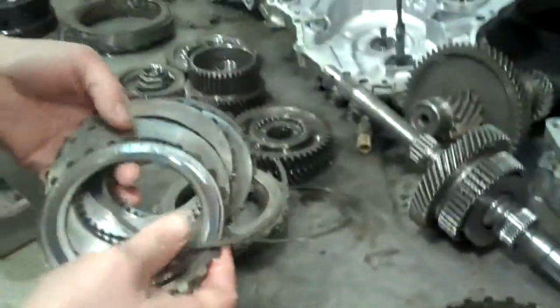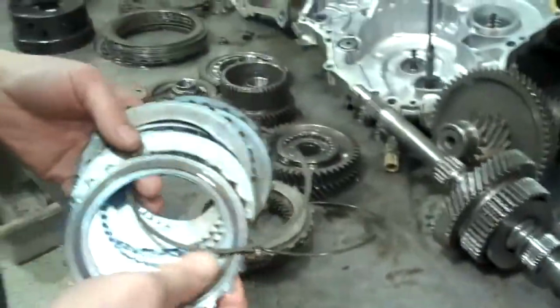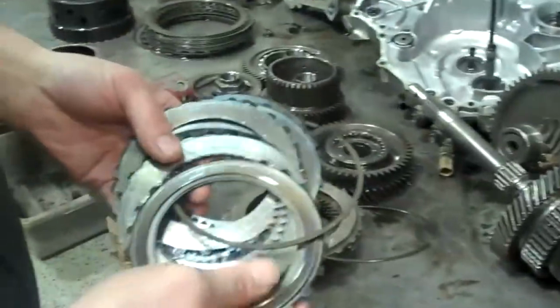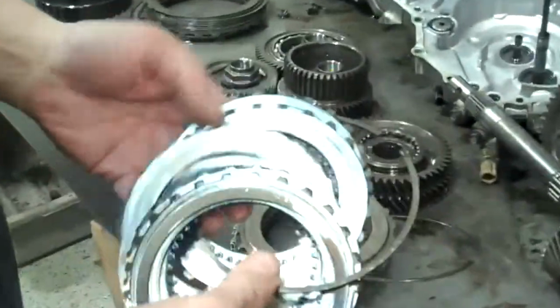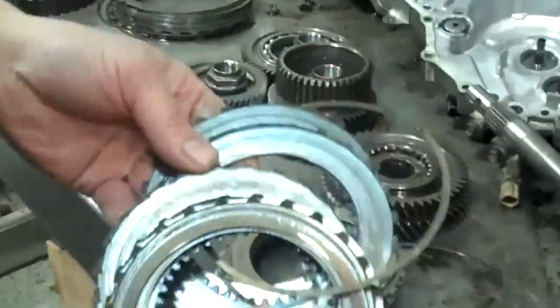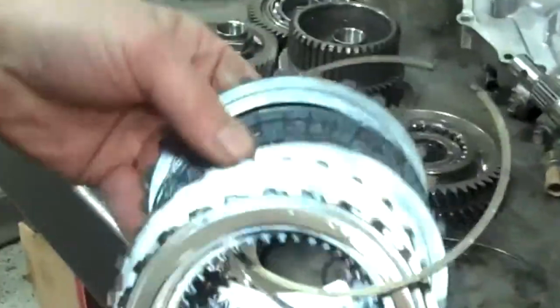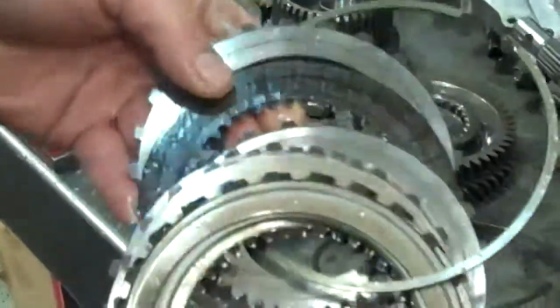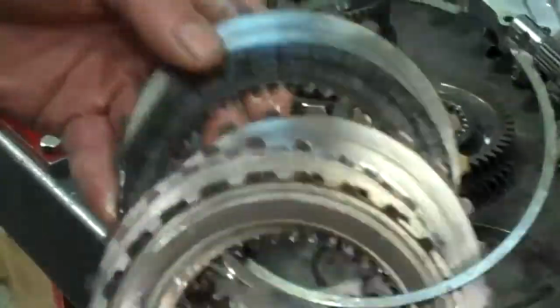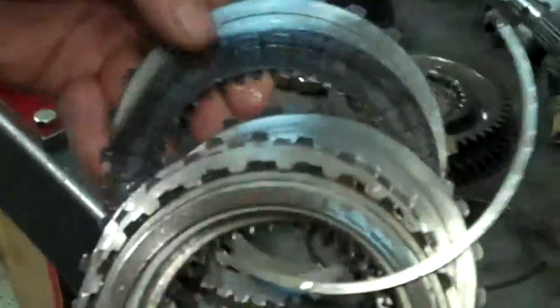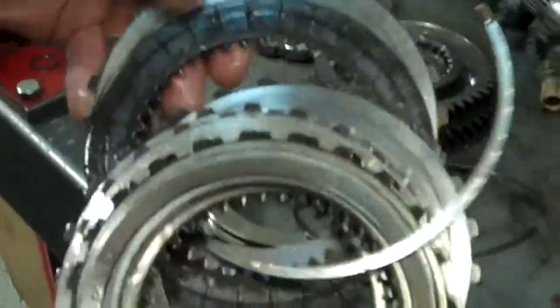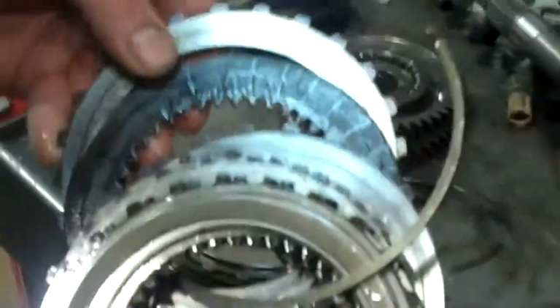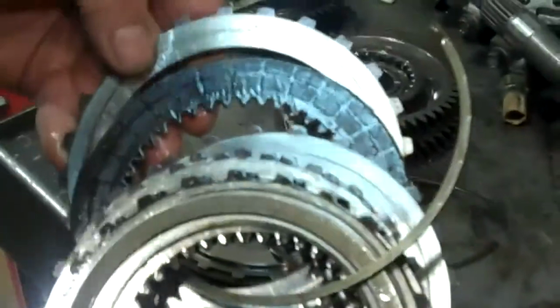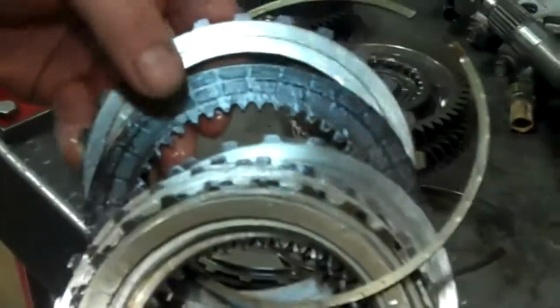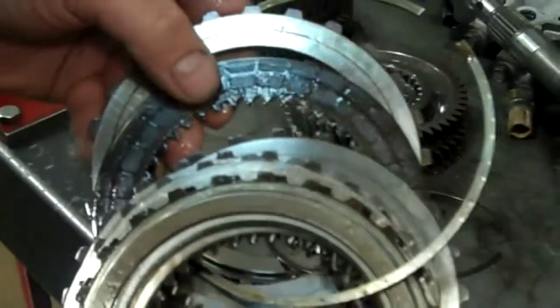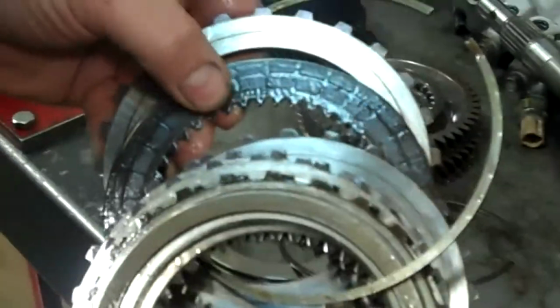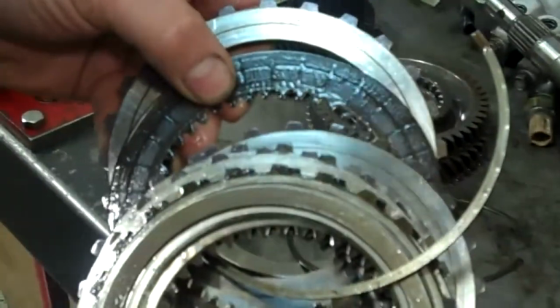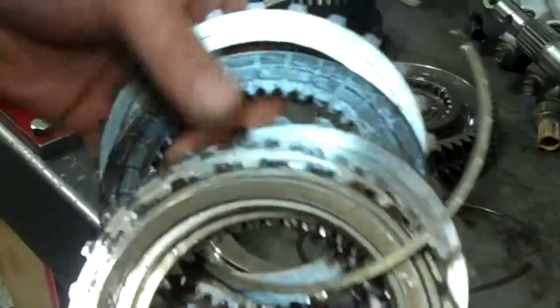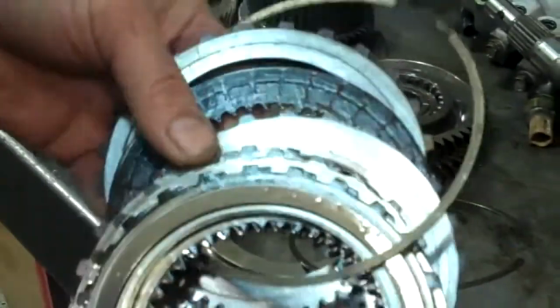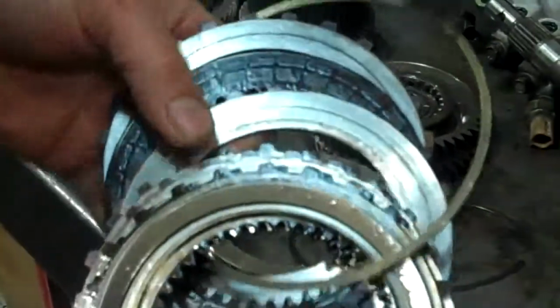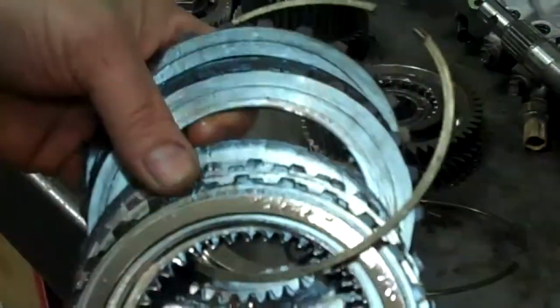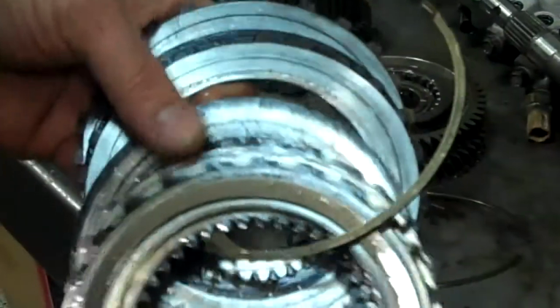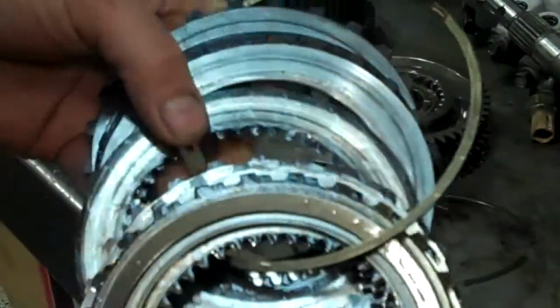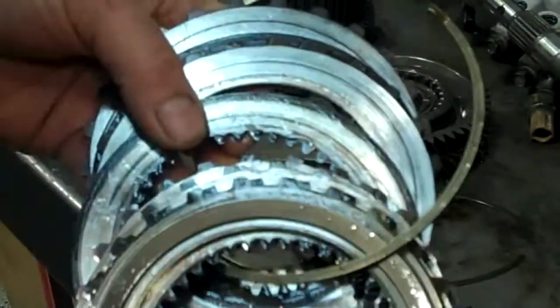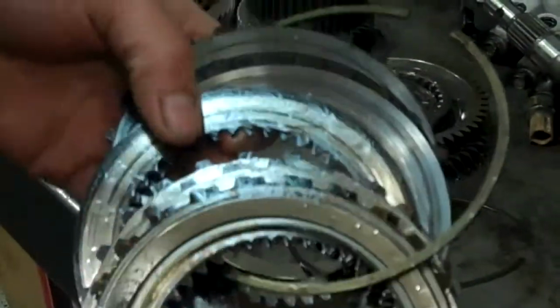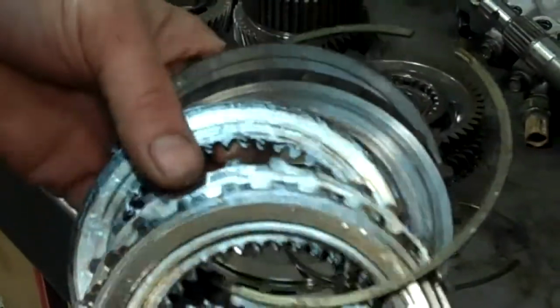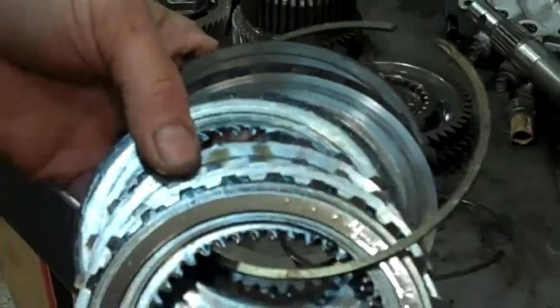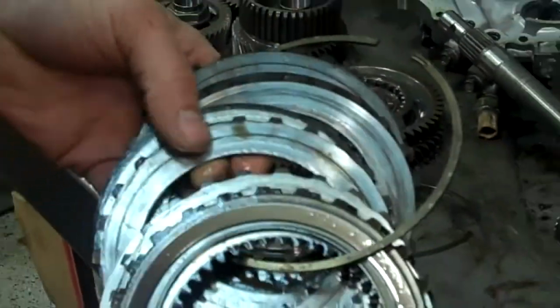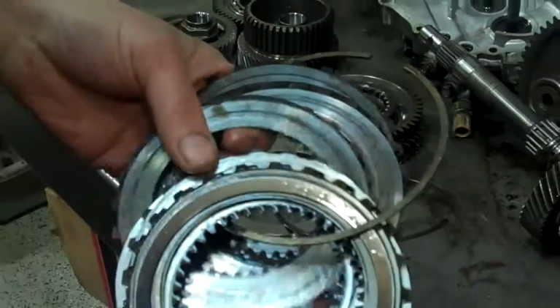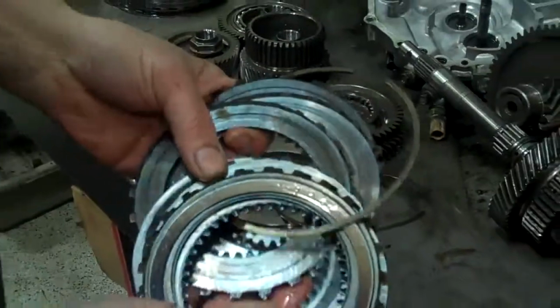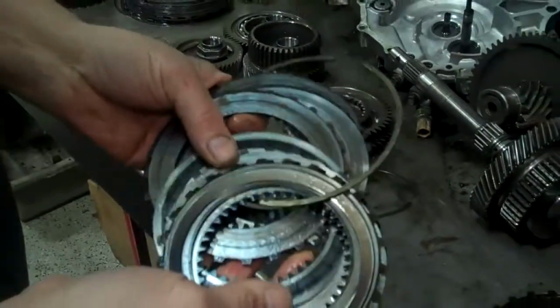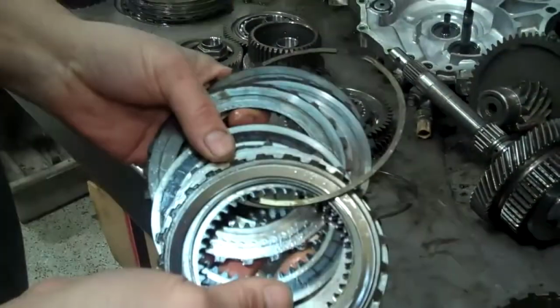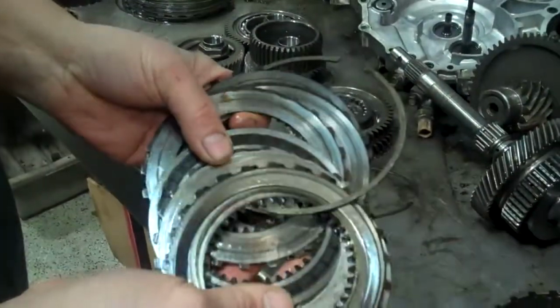These clutches here are for third gear. Here's a steel and a clutch — steel and a clutch — and you can see they're metal on metal. Here's another one, metal on metal.